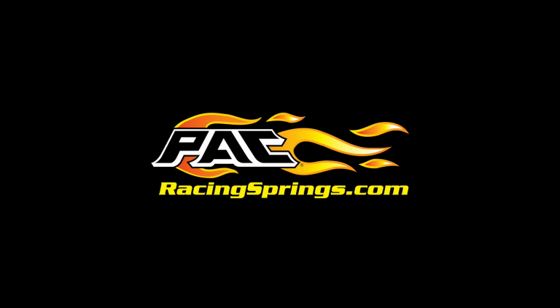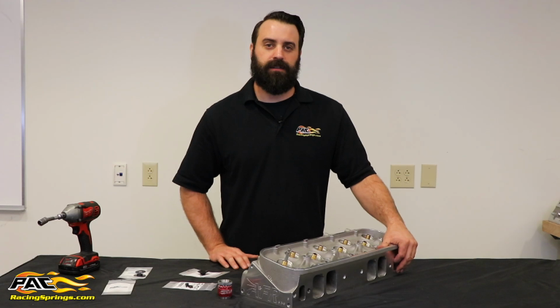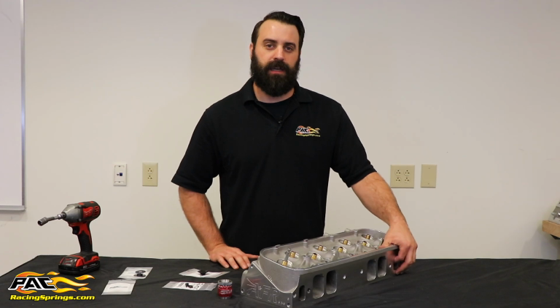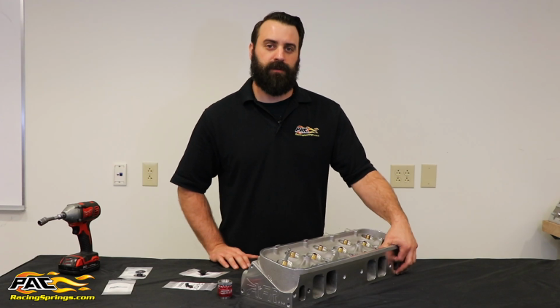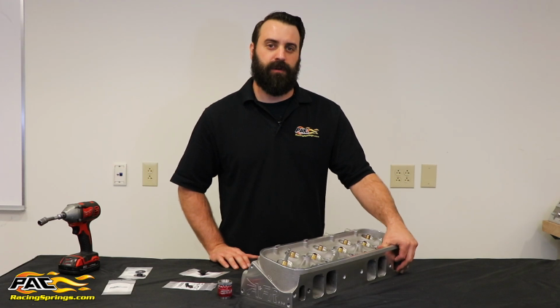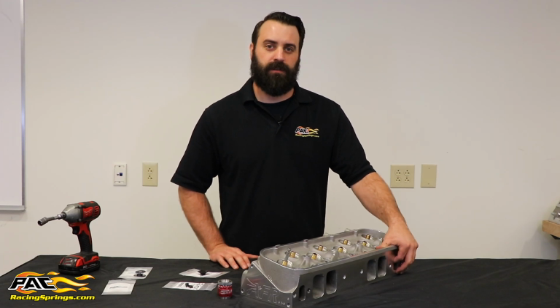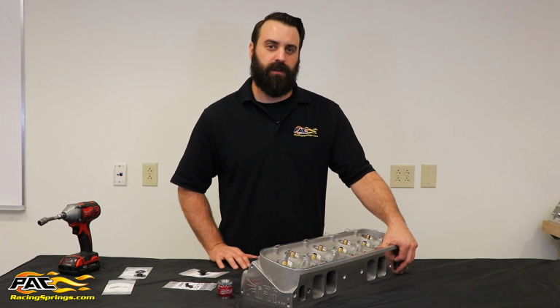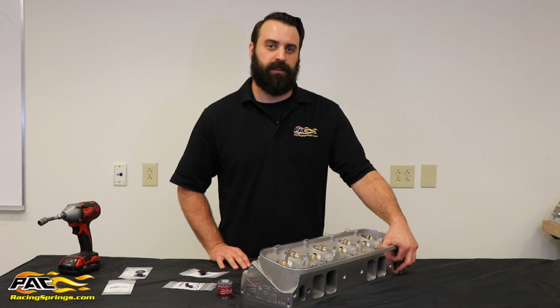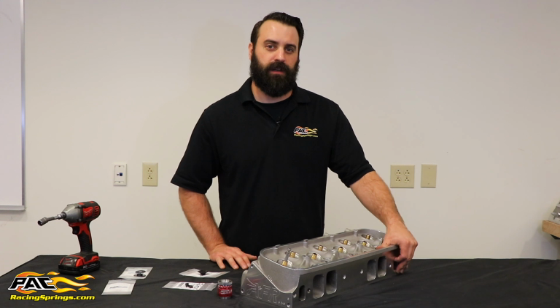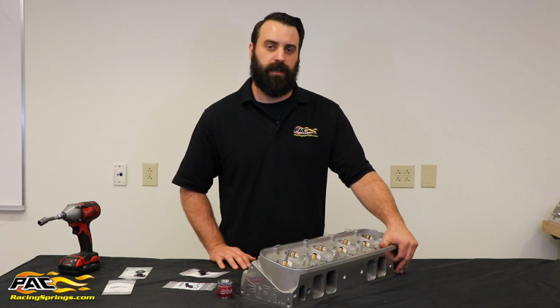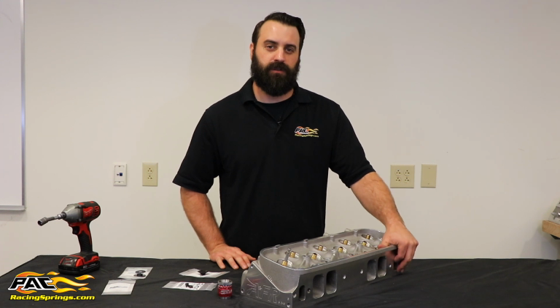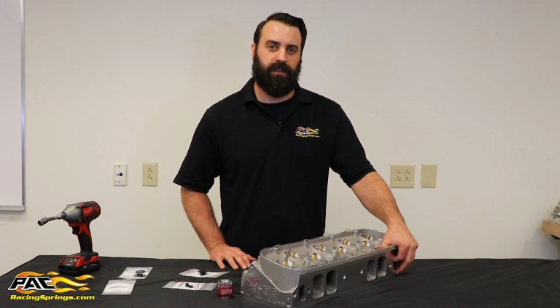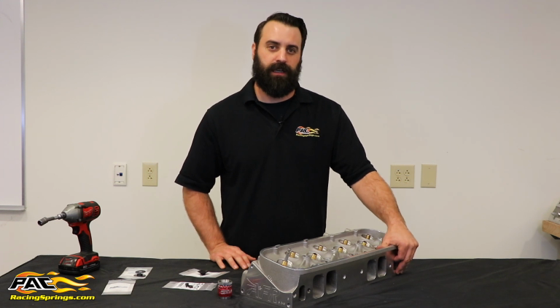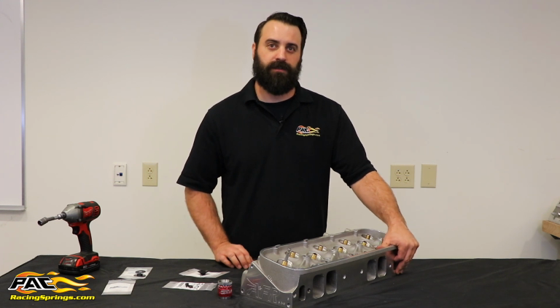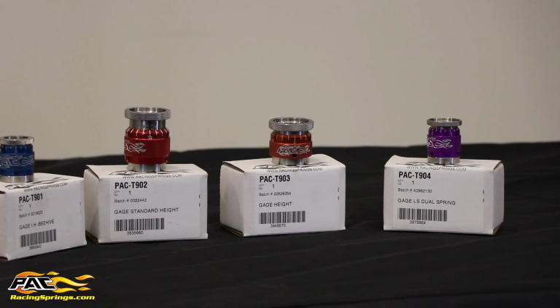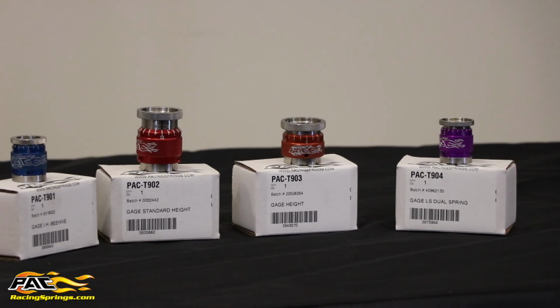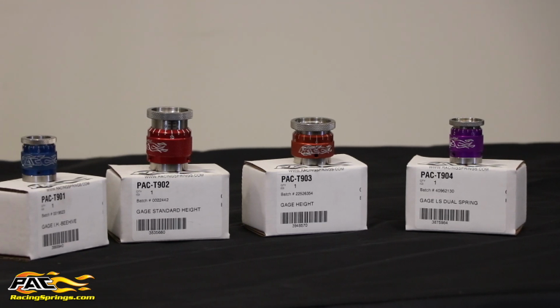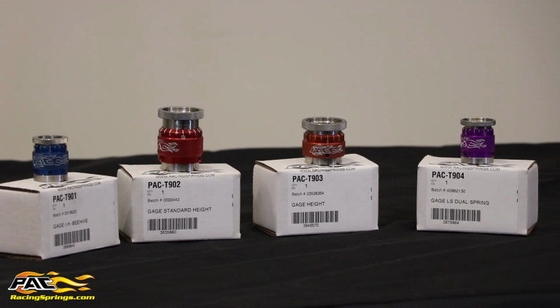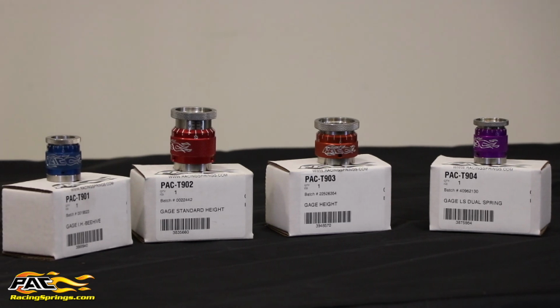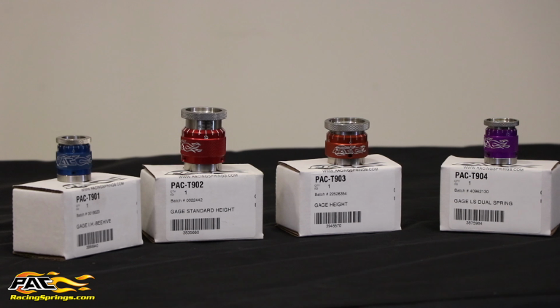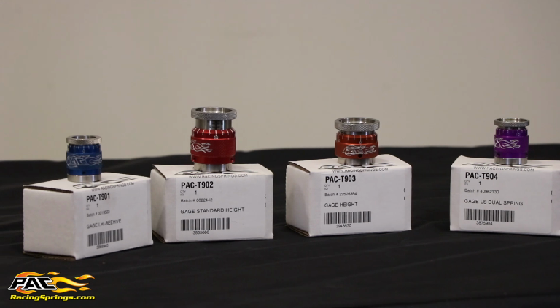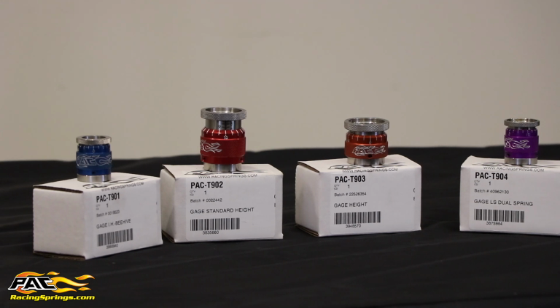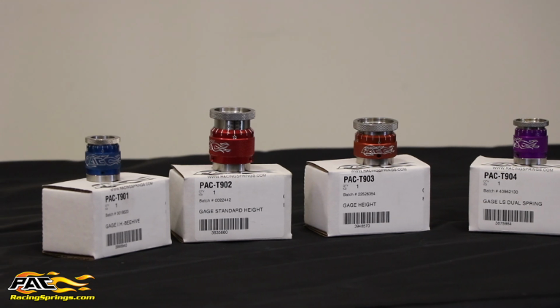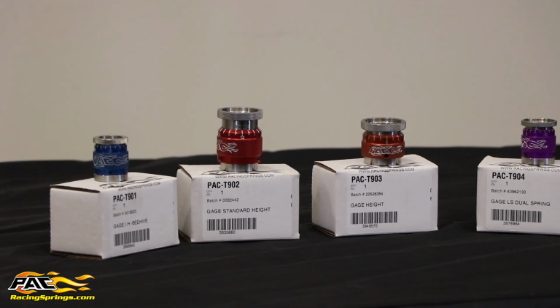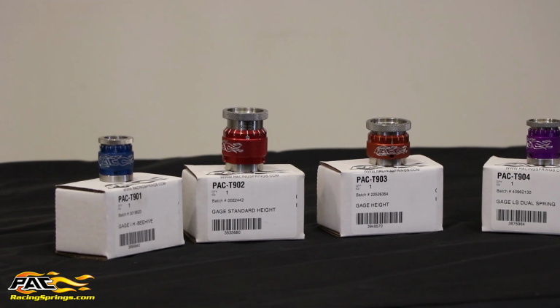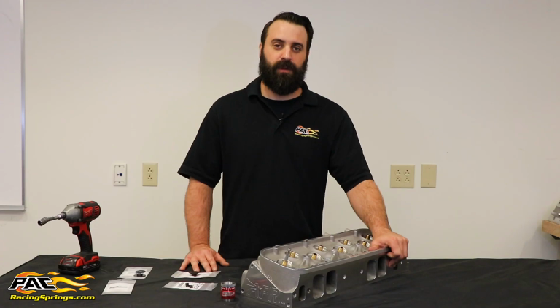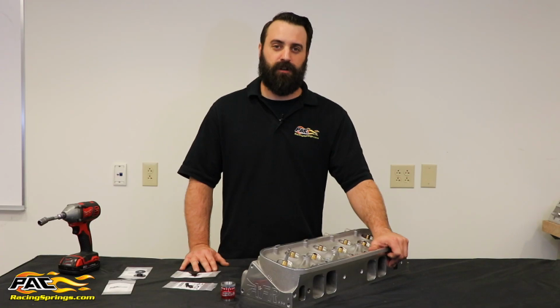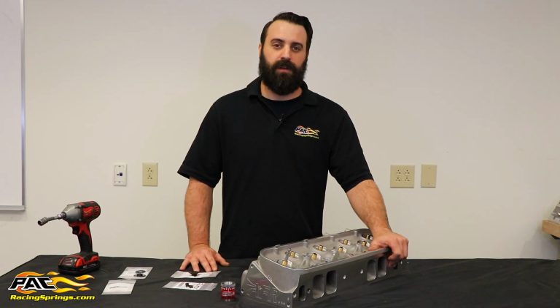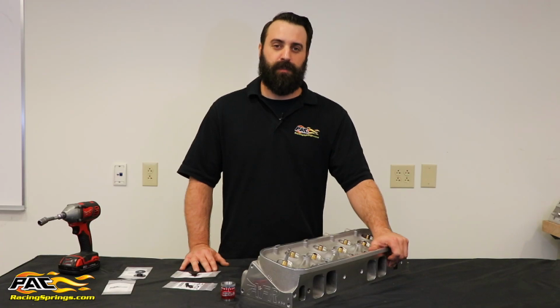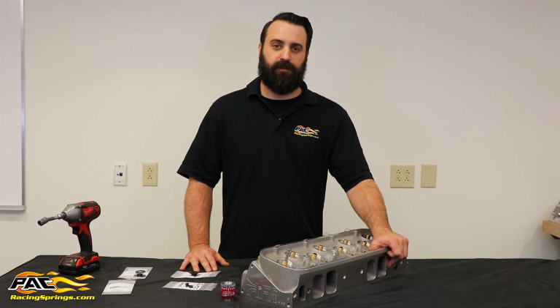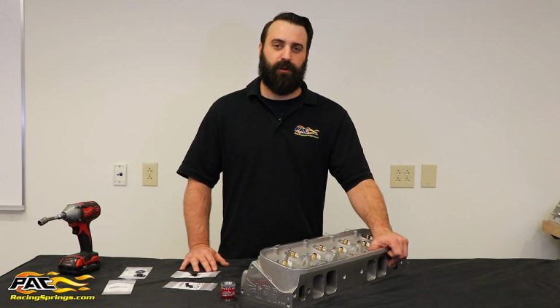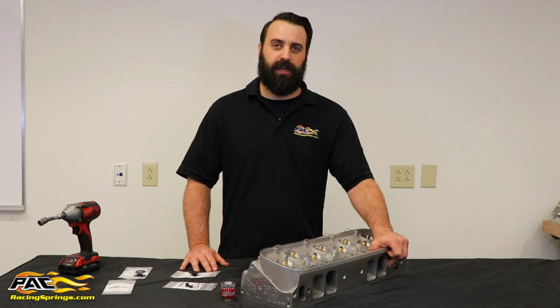Hi guys, it's Tom again with PAC Racing Springs, doing another quick tech video on how to use our installation height gauges. When selecting a valve spring for your application, it's important to know your valve spring installed height. This will help determine the best valve spring for your application.